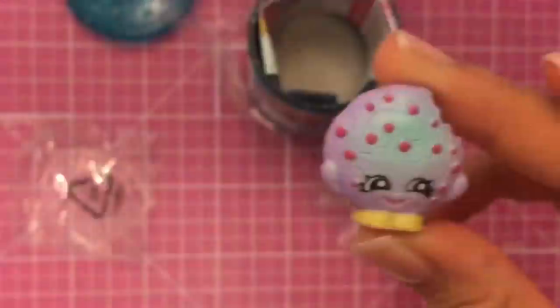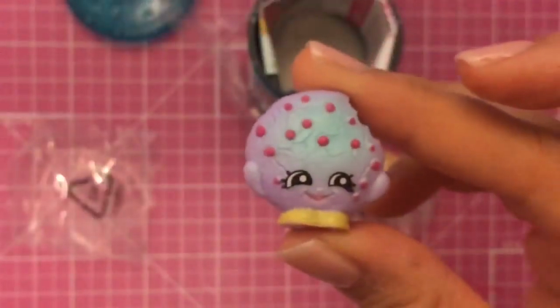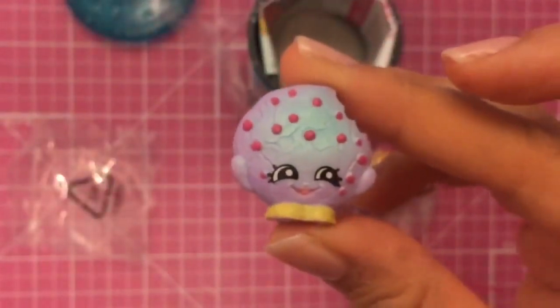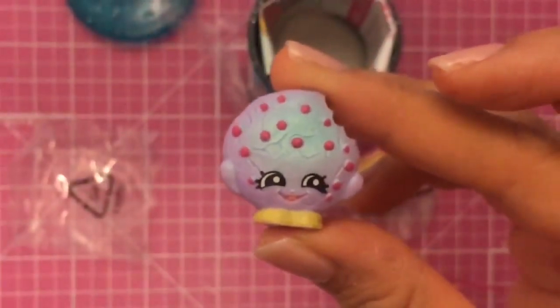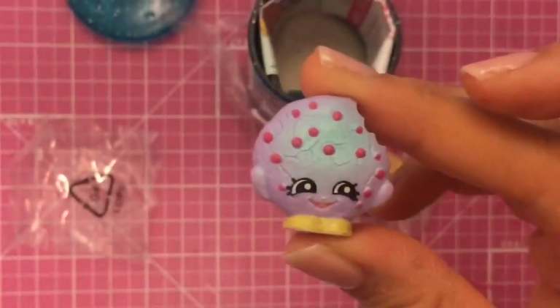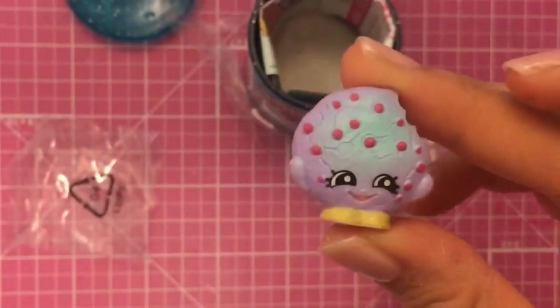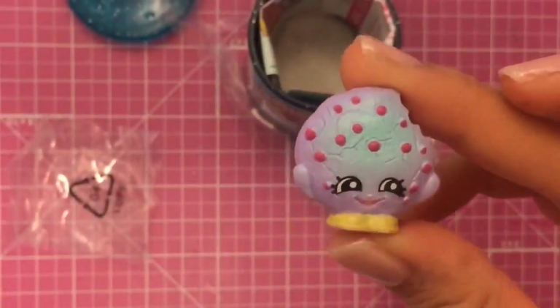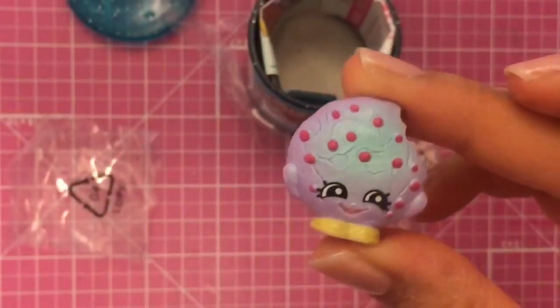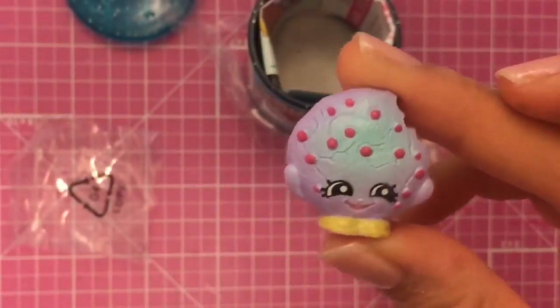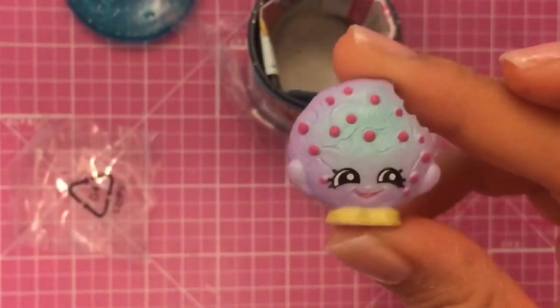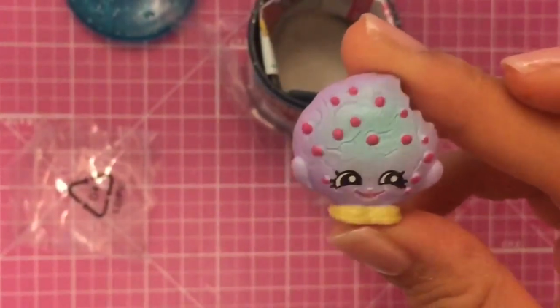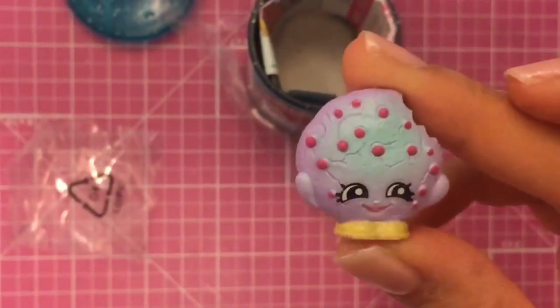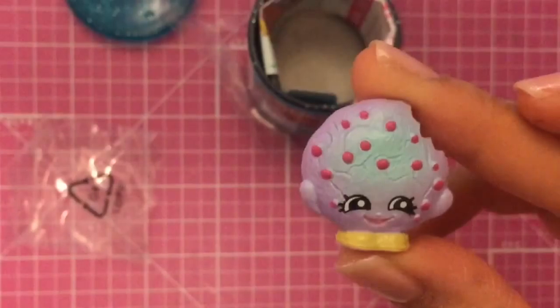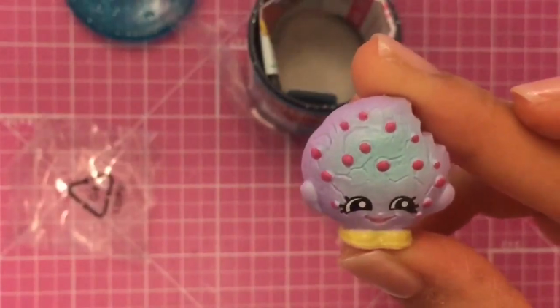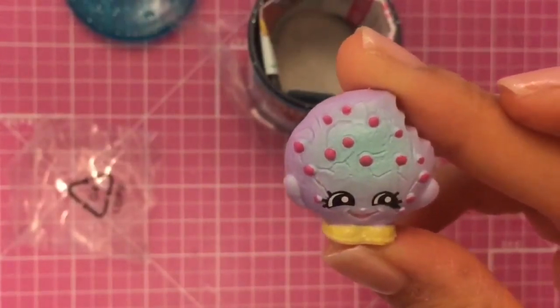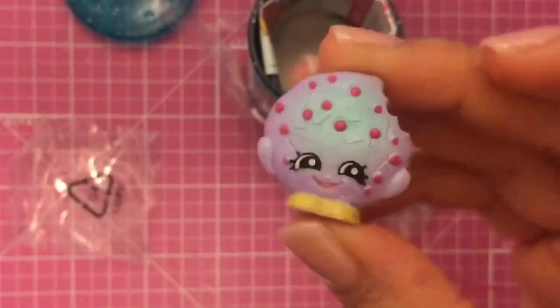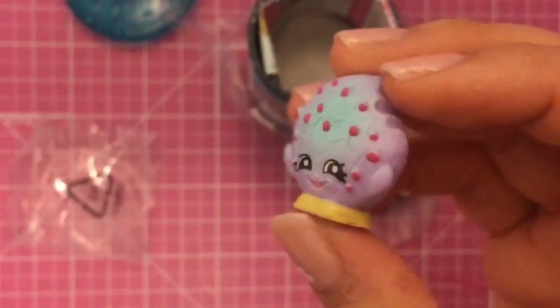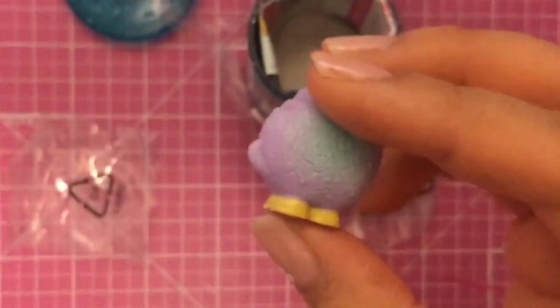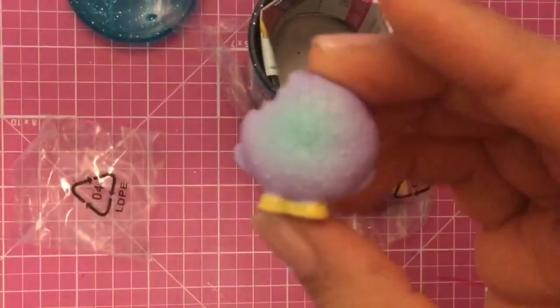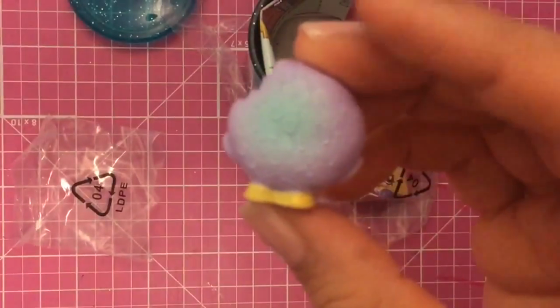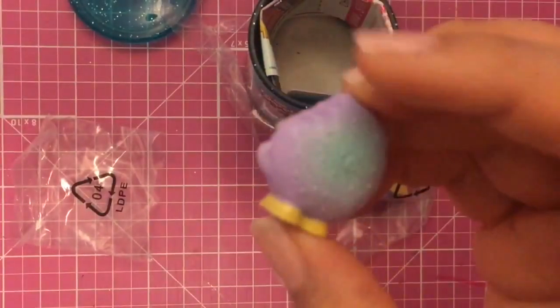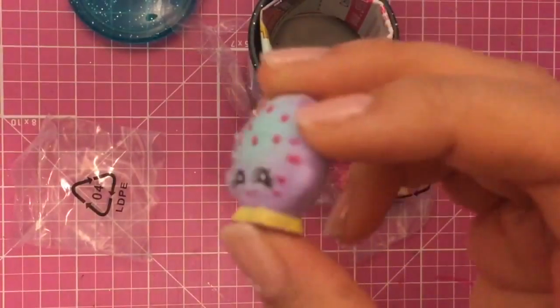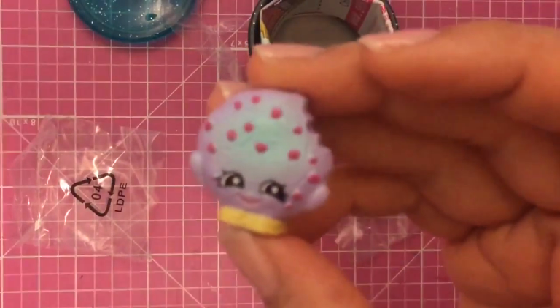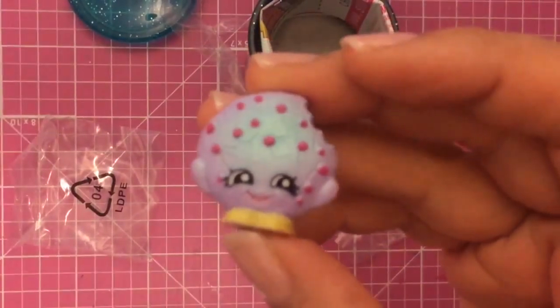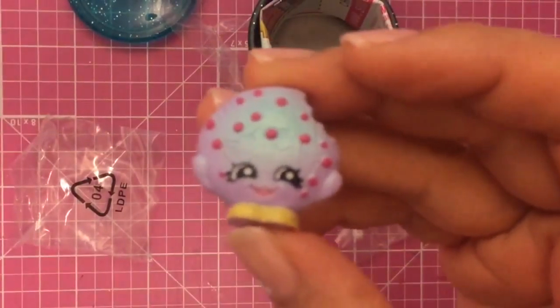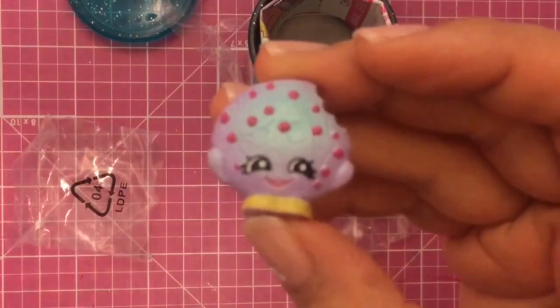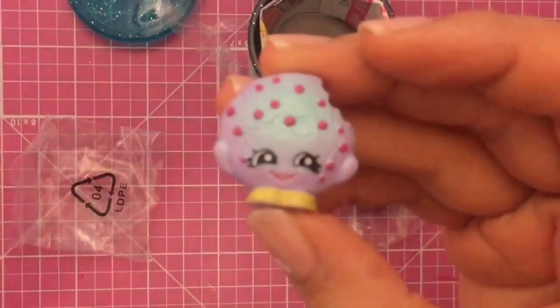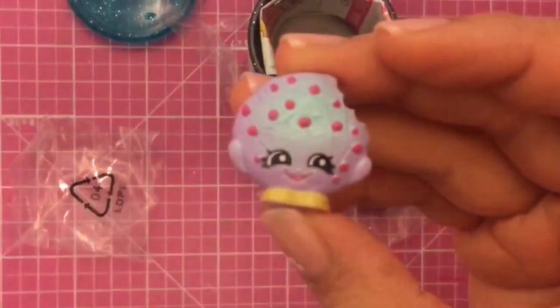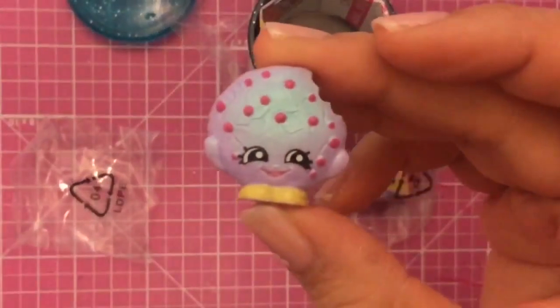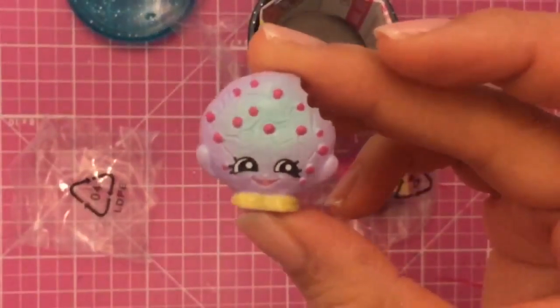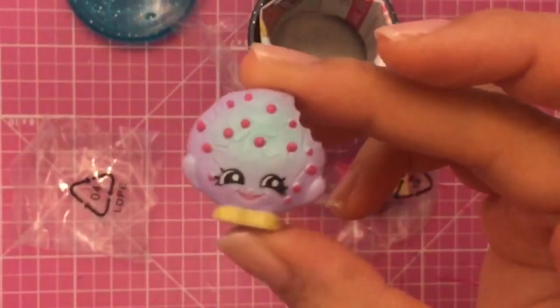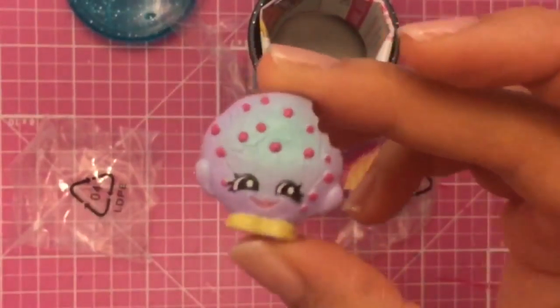And here we have Kooky Cookie, and she's a common, but she's in this pretty purple color. I've only seen her in that normal cookie color, so she's really cute in this purple color. Cookie, cookie!